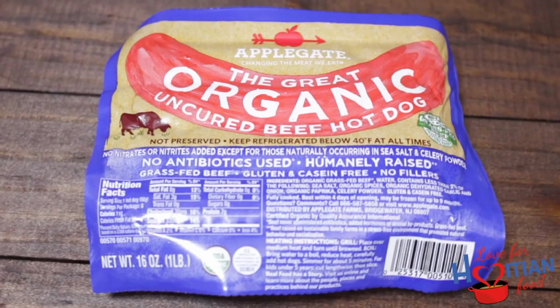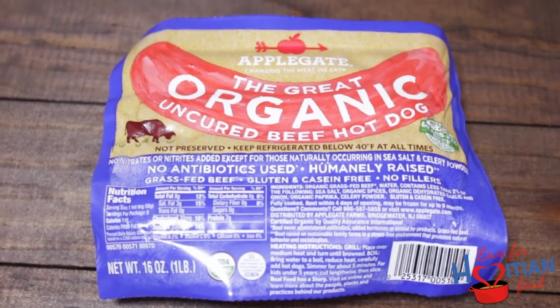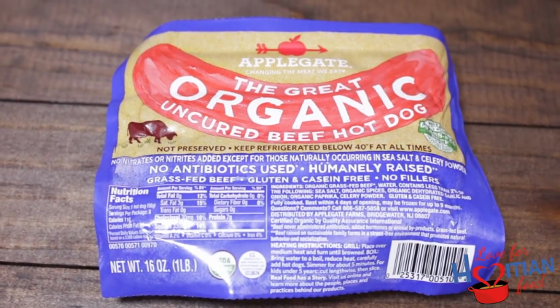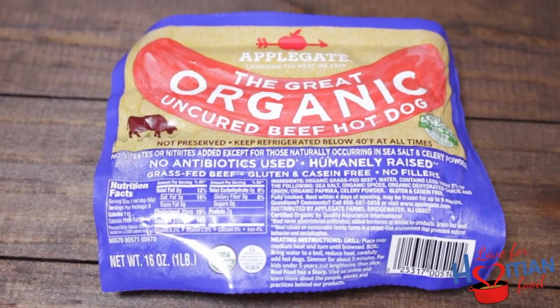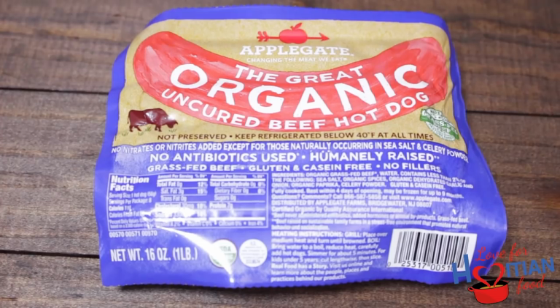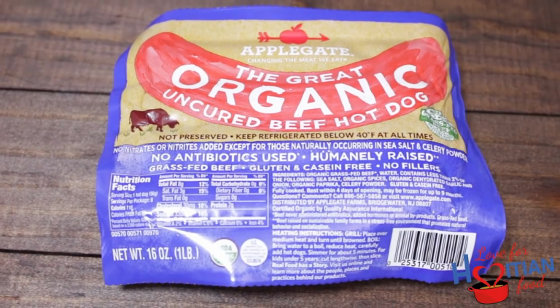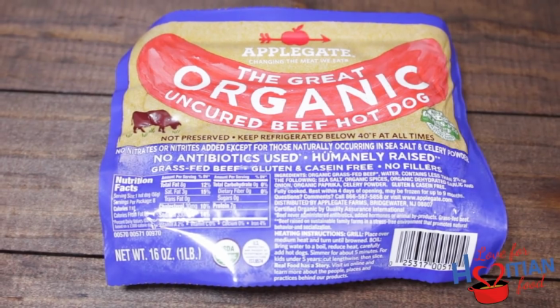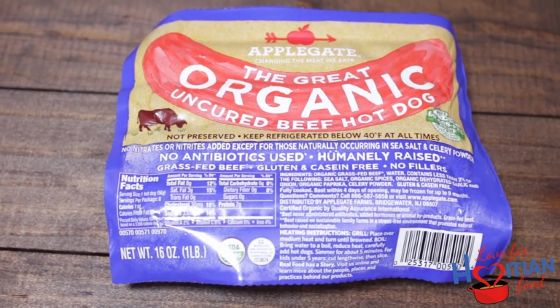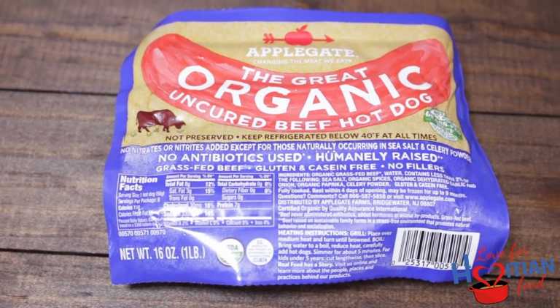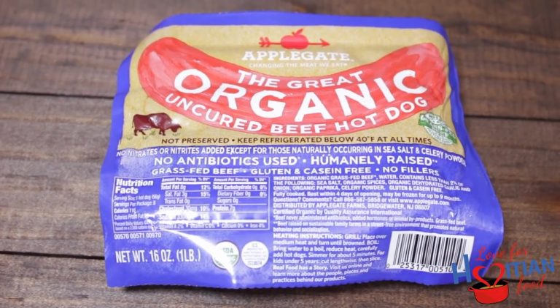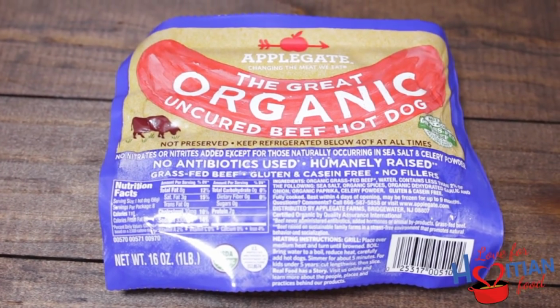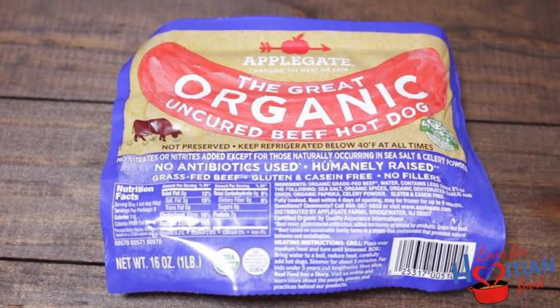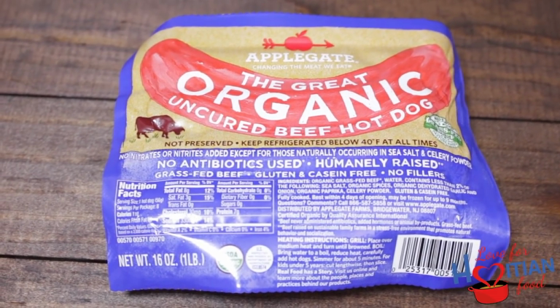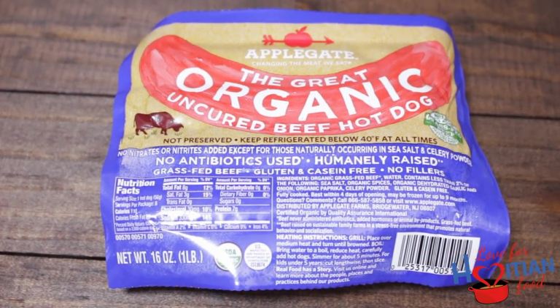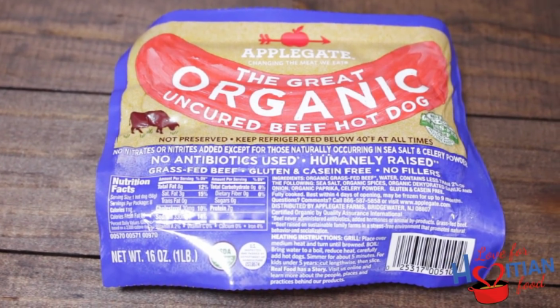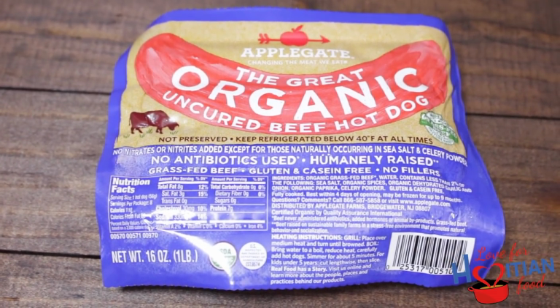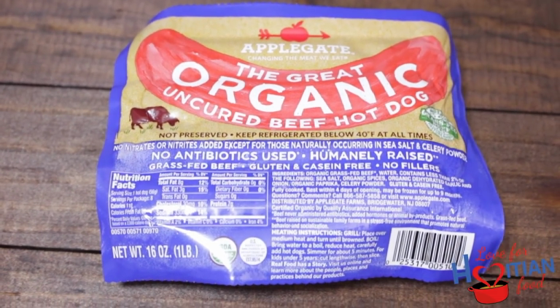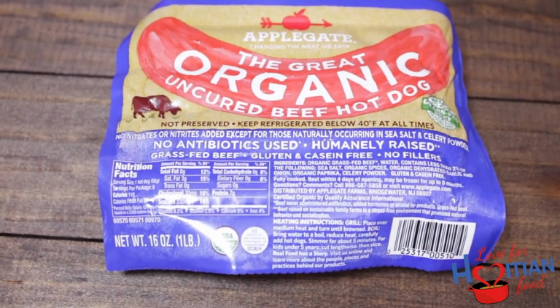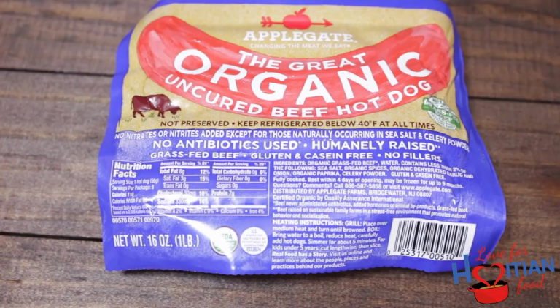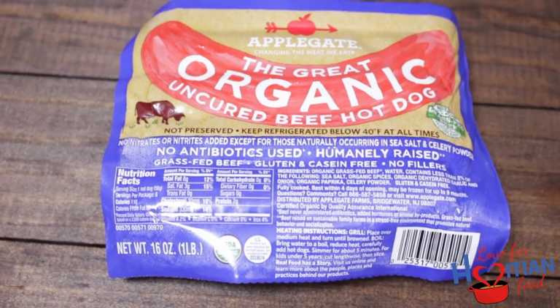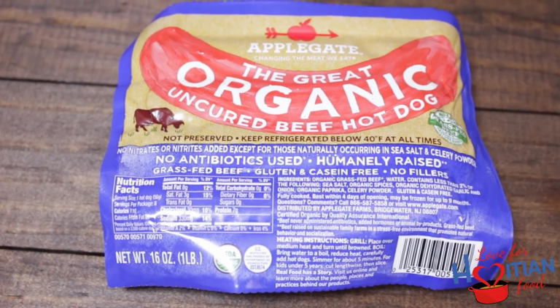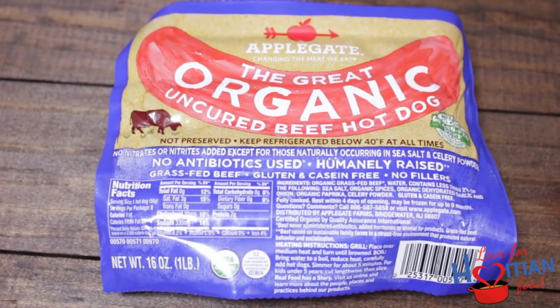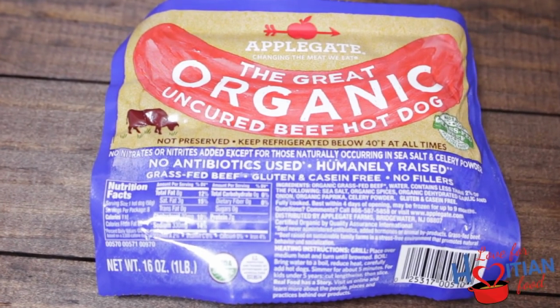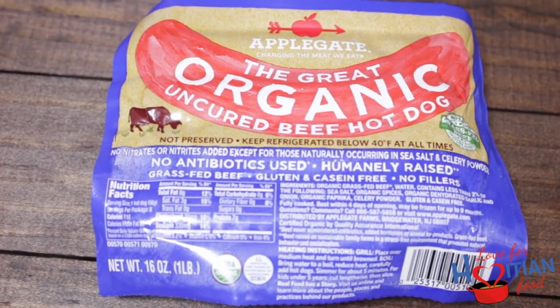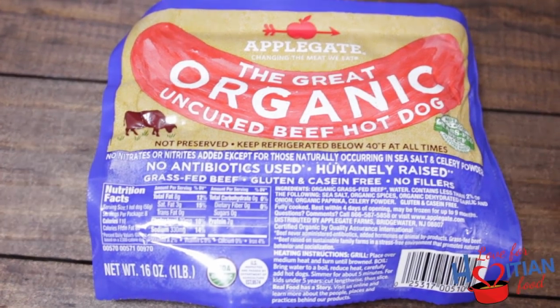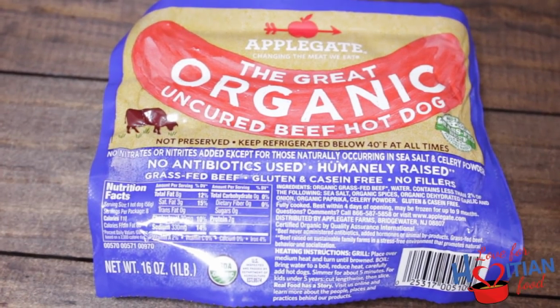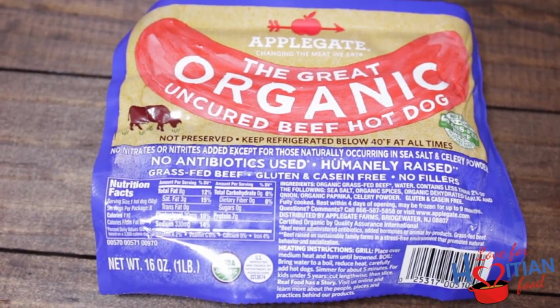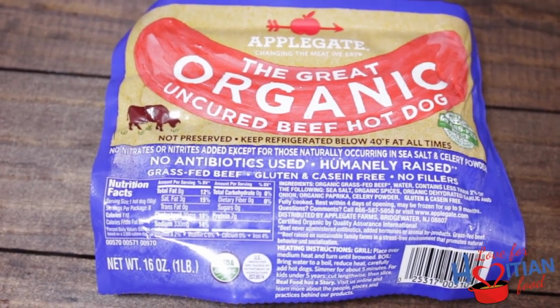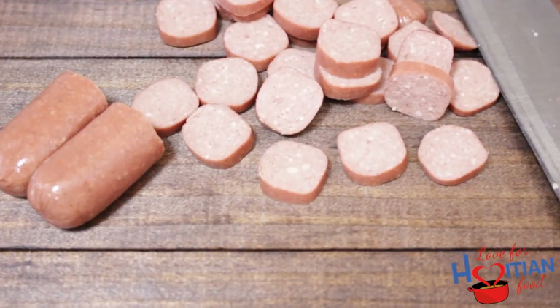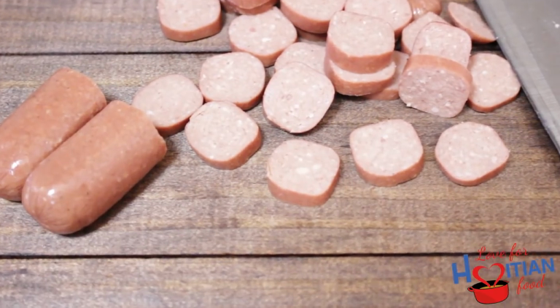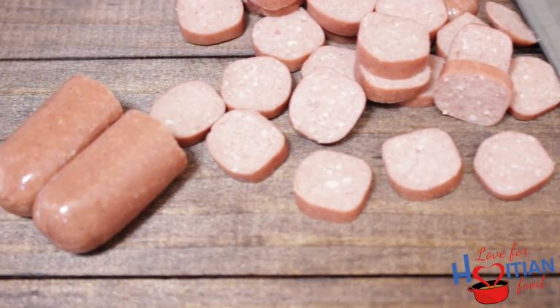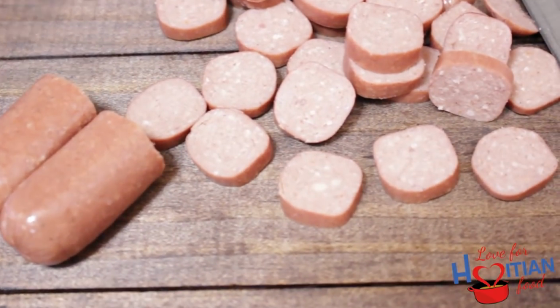Today I'm using Applegate hot dogs. They're organic, no antibiotics, made with uncured beef, real simple ingredients. This is not a sponsored video — I just really like these hot dogs and wanted to share with you all.